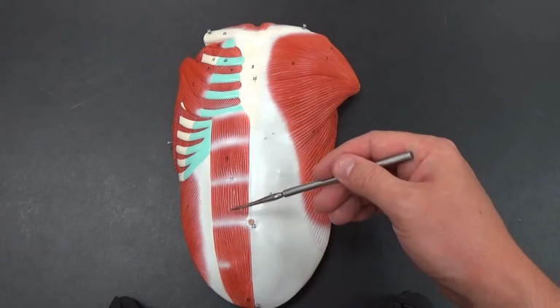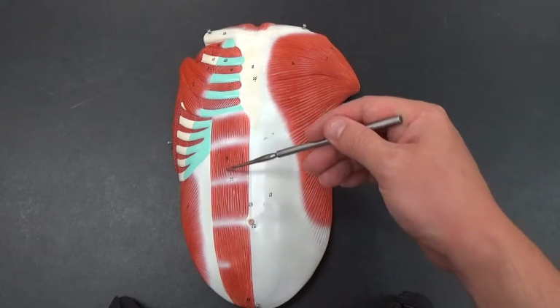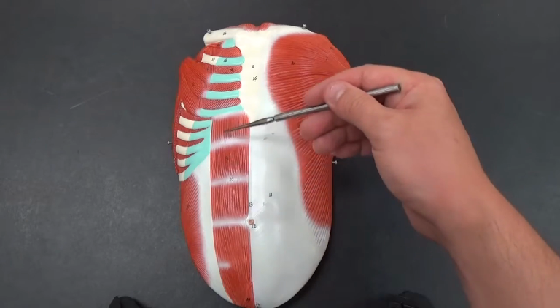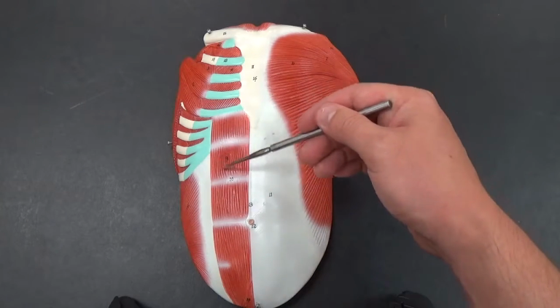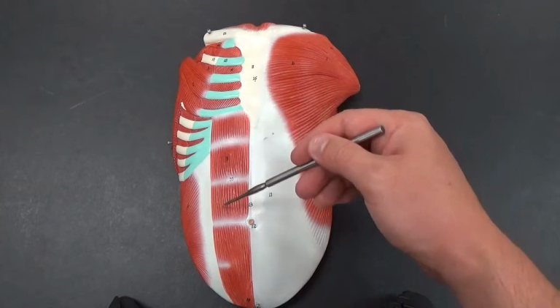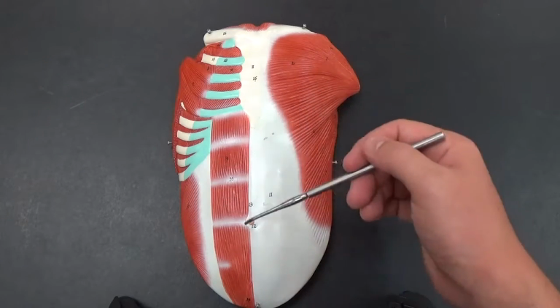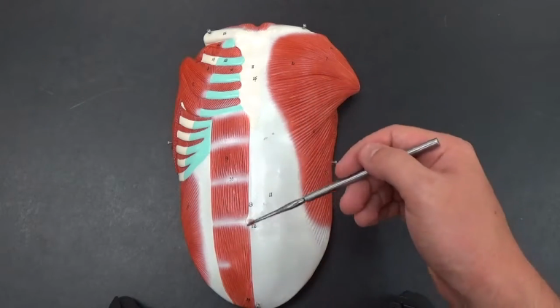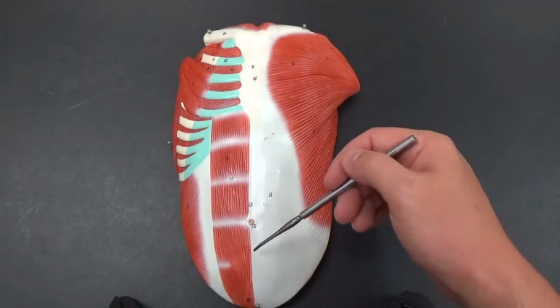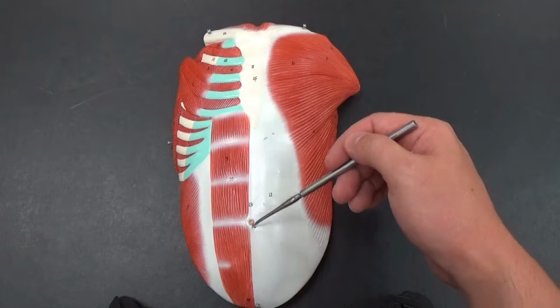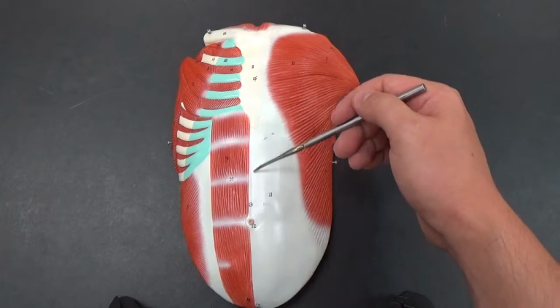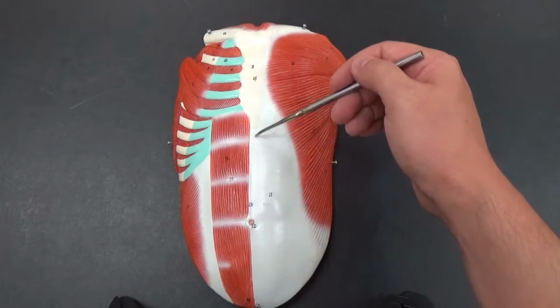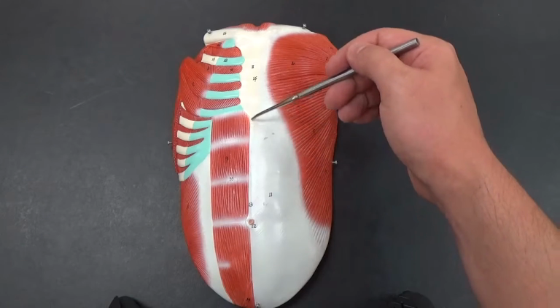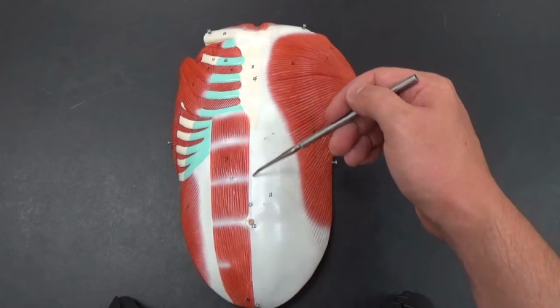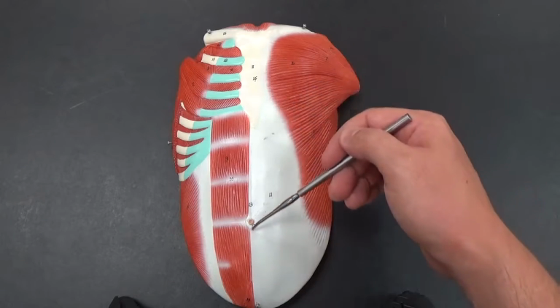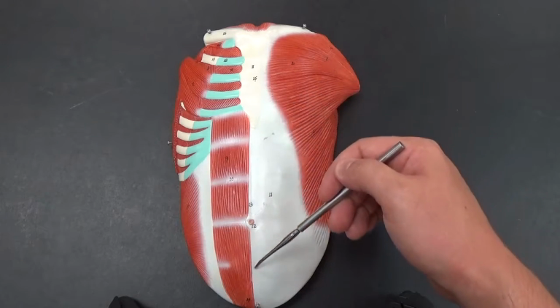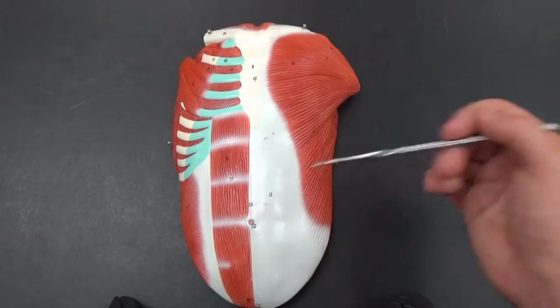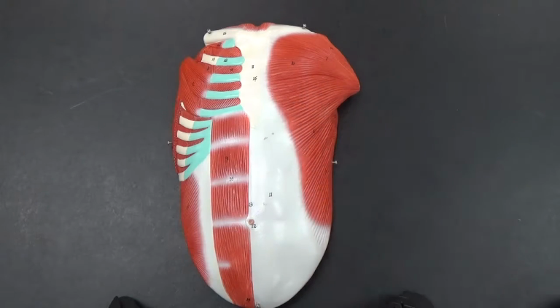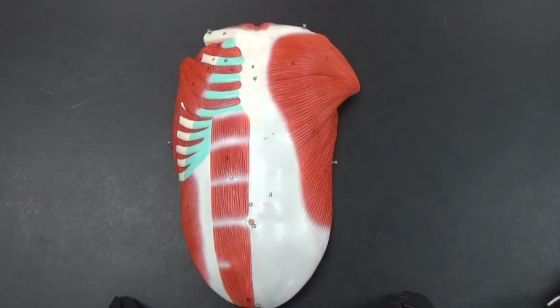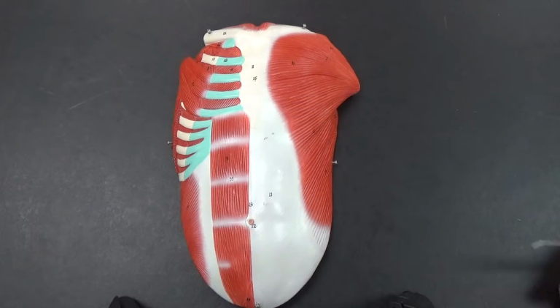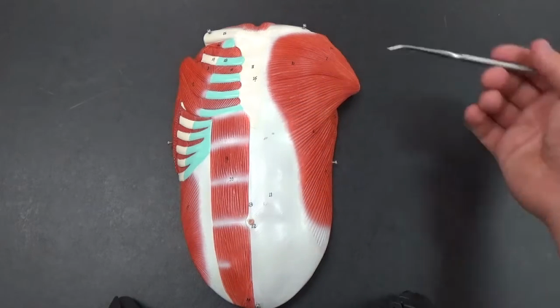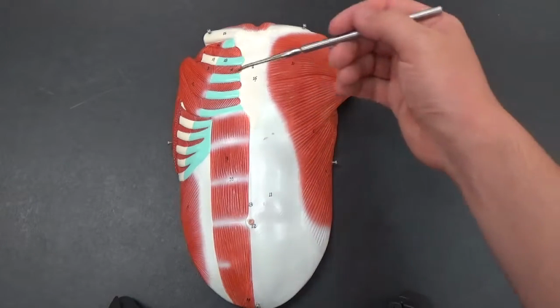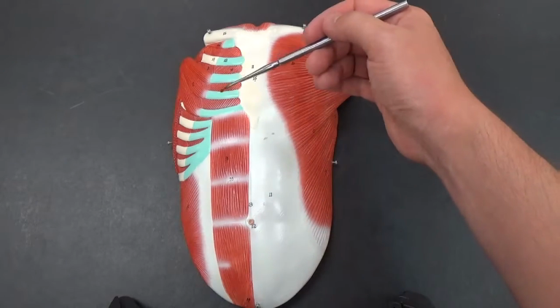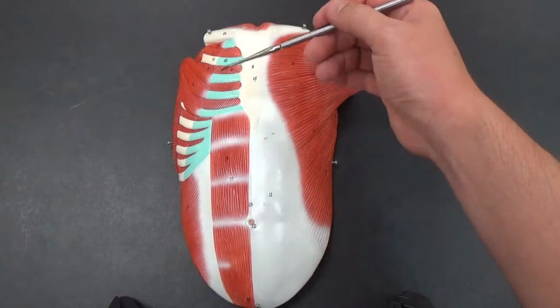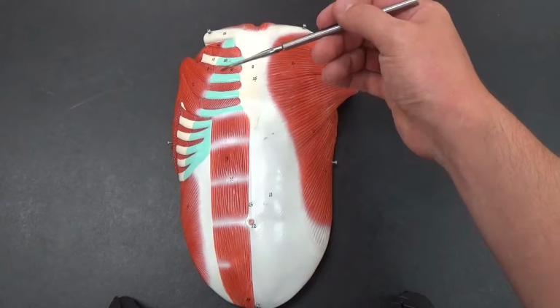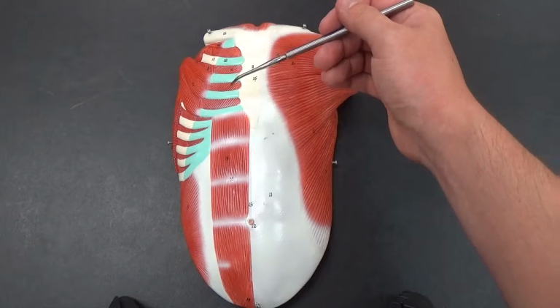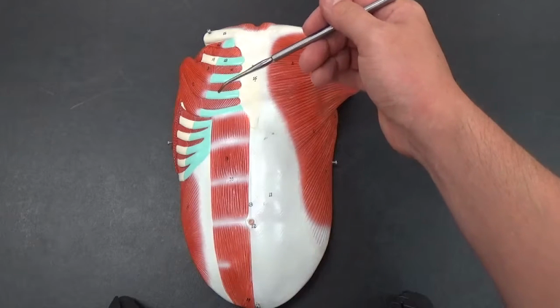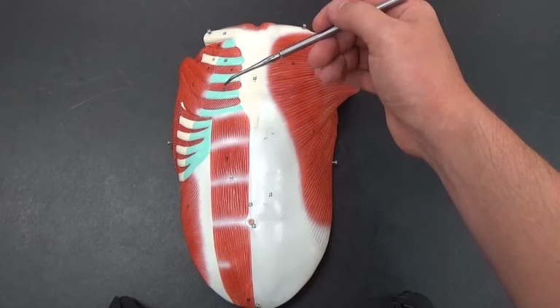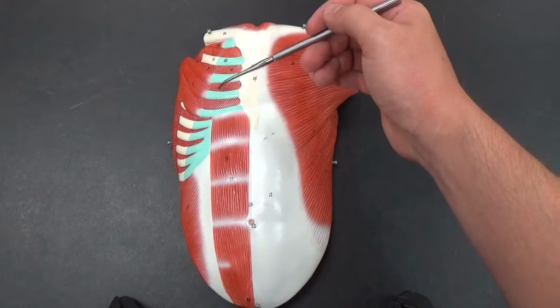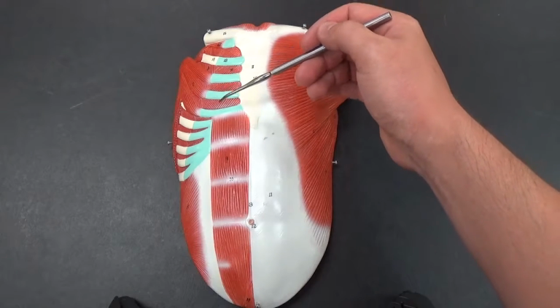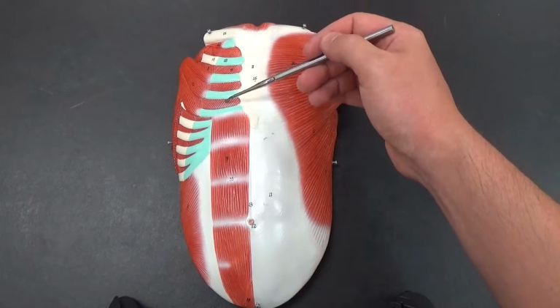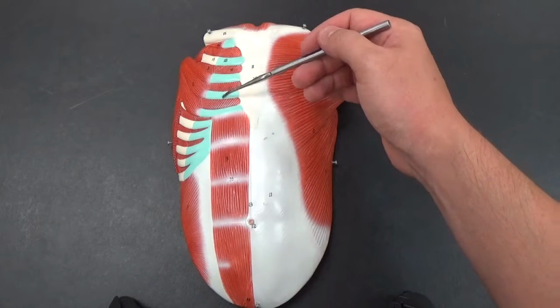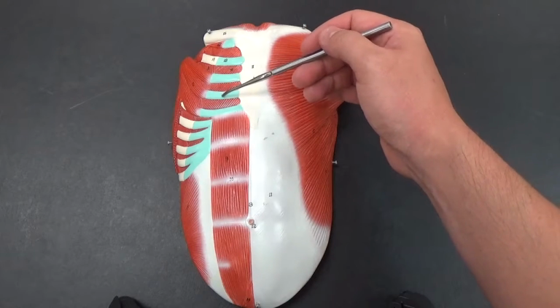Our rectus abdominis — your ab muscles themselves — and the linea alba, which separates the left and right side. We also have our internal intercostal muscles.